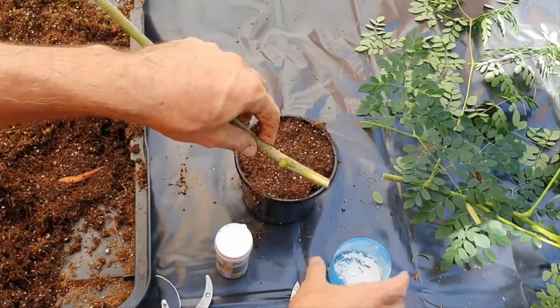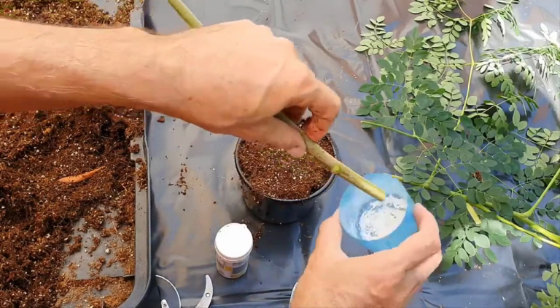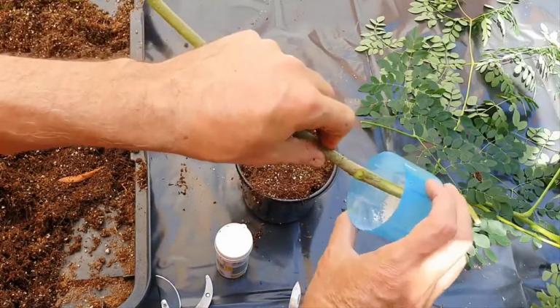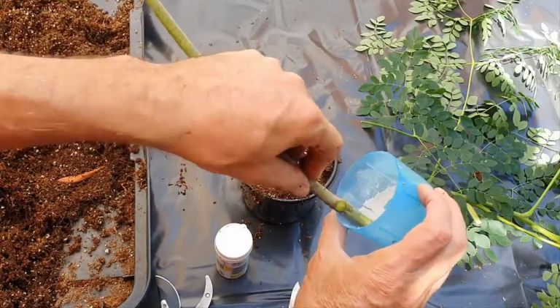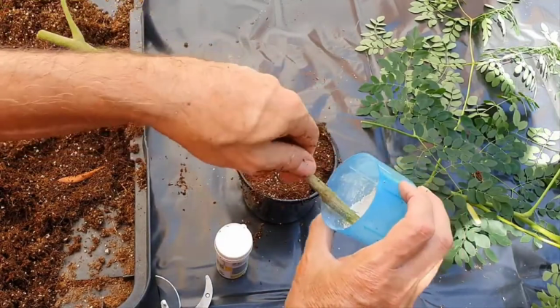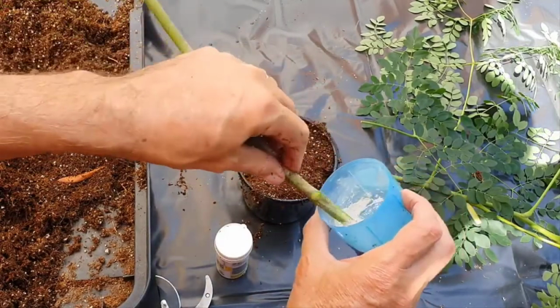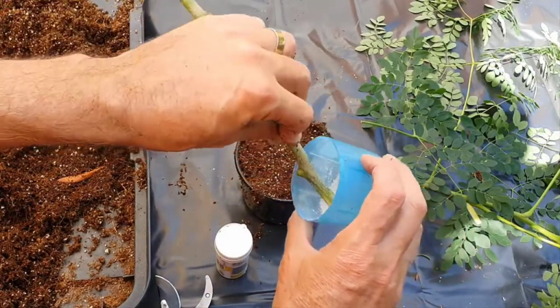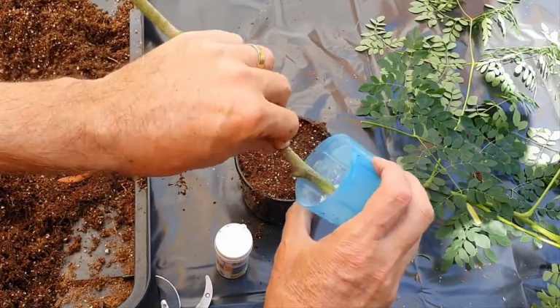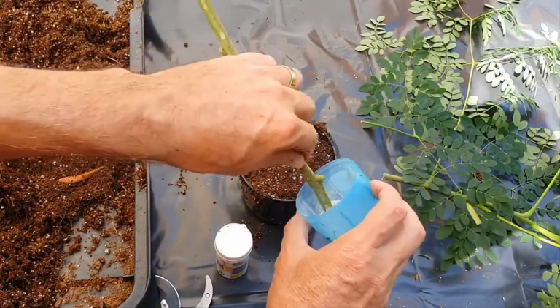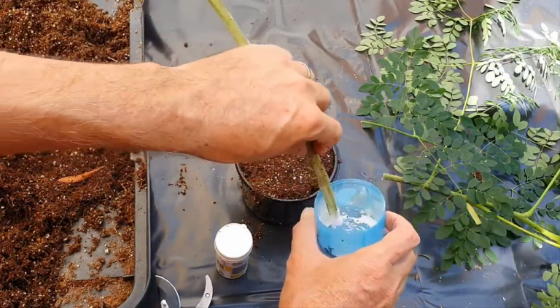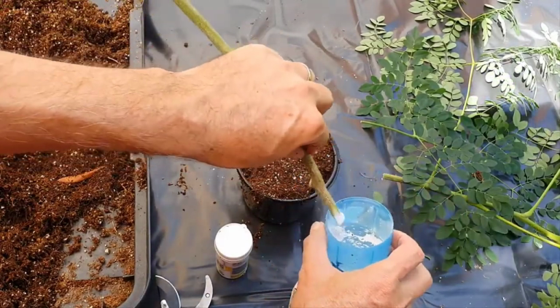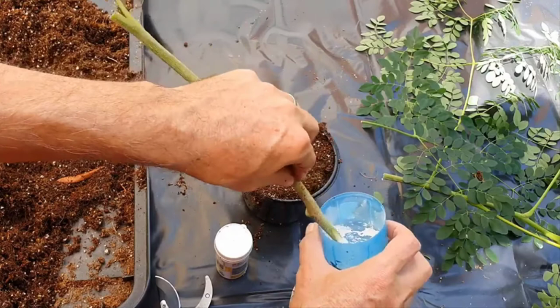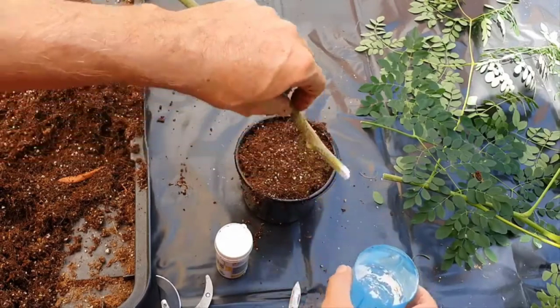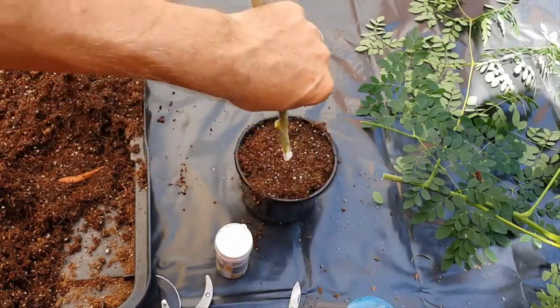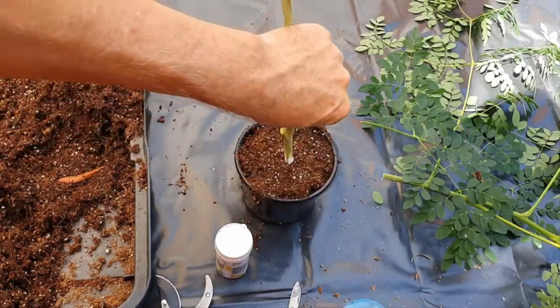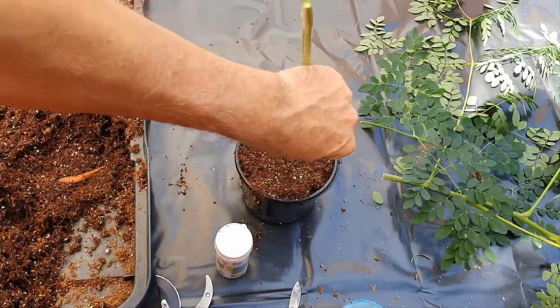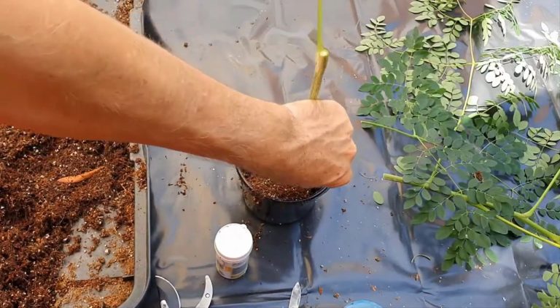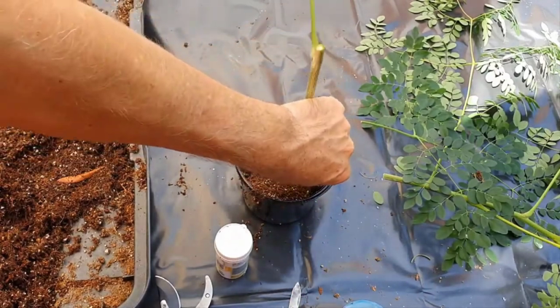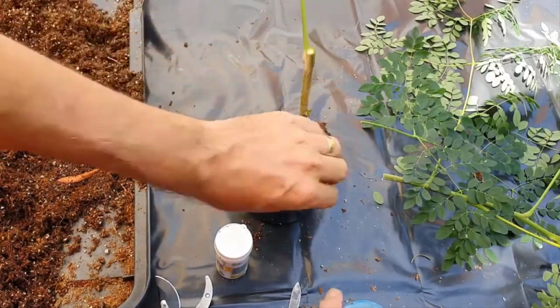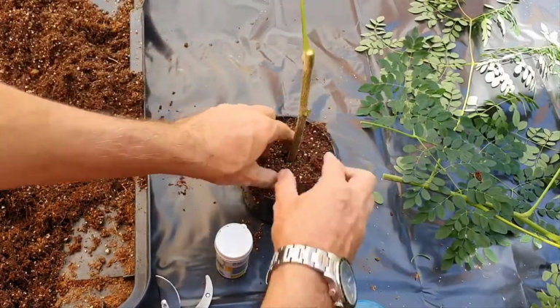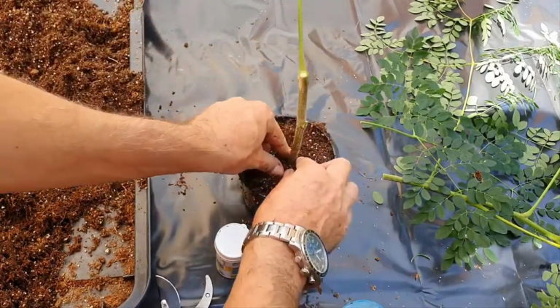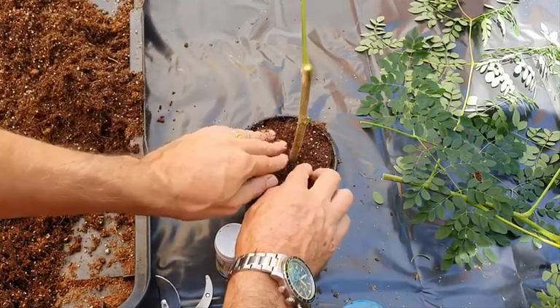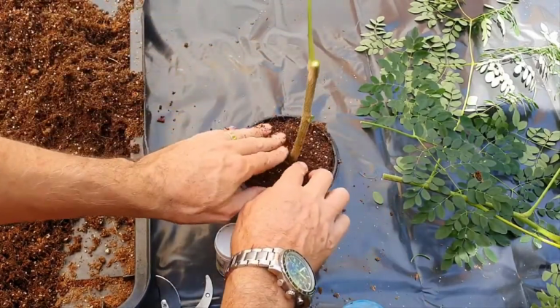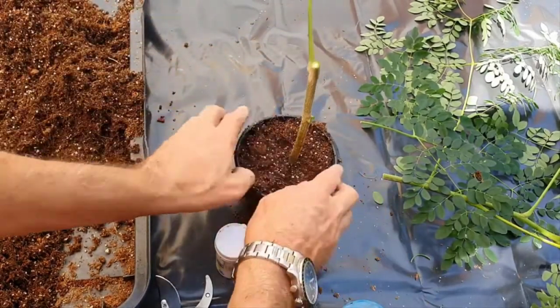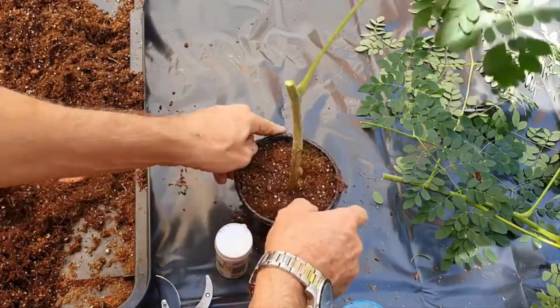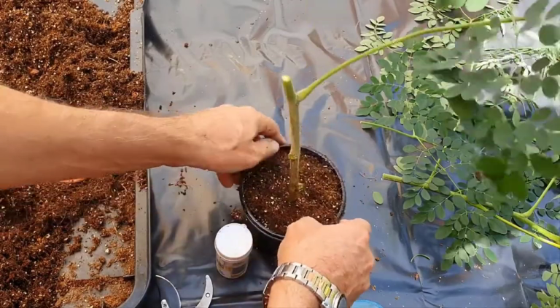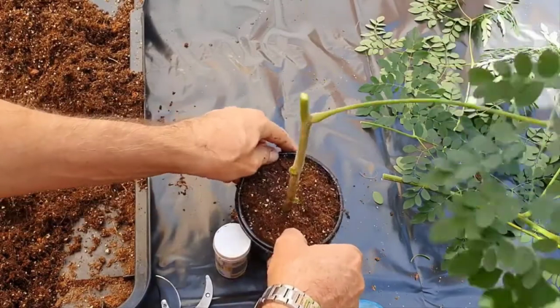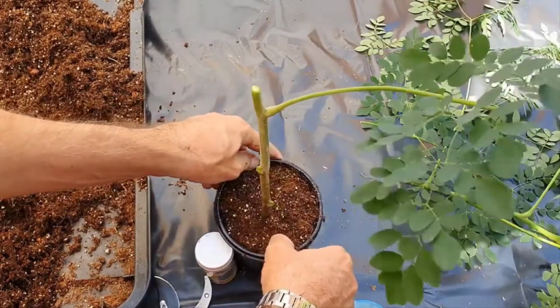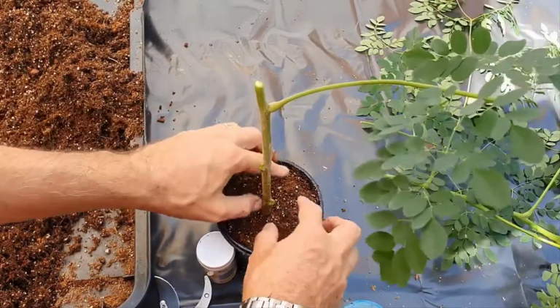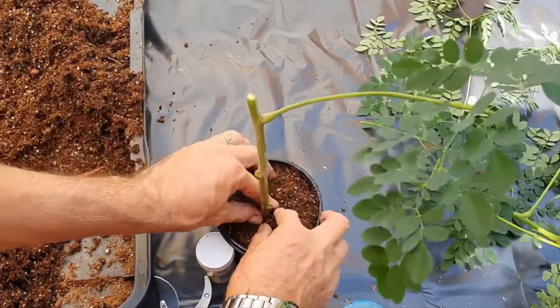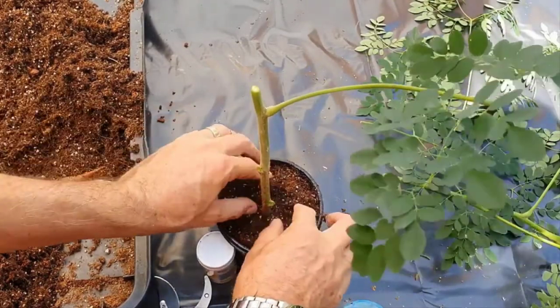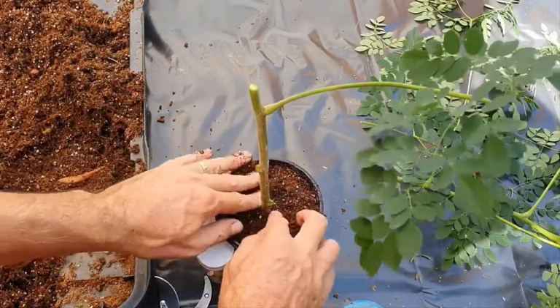We score the bottom of our cuttings and apply a rooting hormone. After sticking, wet the pots well and place in a shaded, high-light area or in a greenhouse, and keep the pots moist until cuttings are rooted. Within a couple of weeks you should have rooted plants.